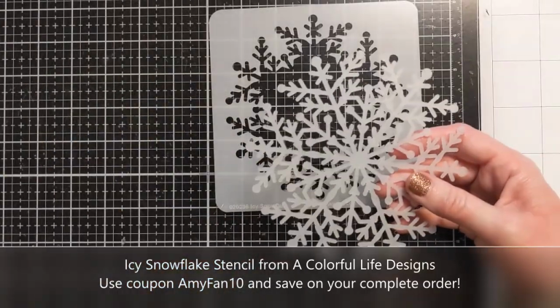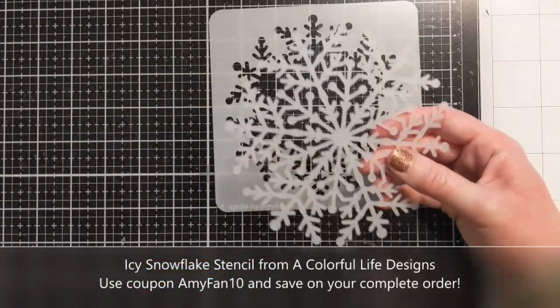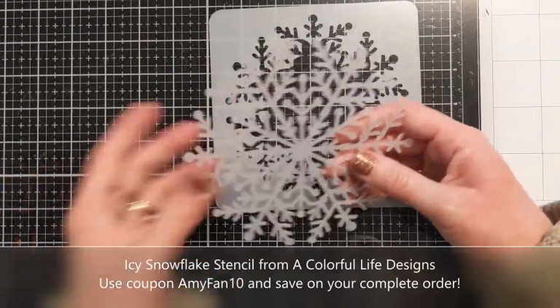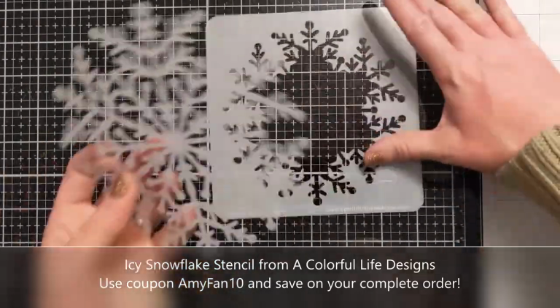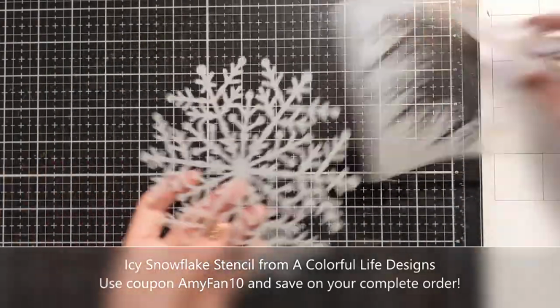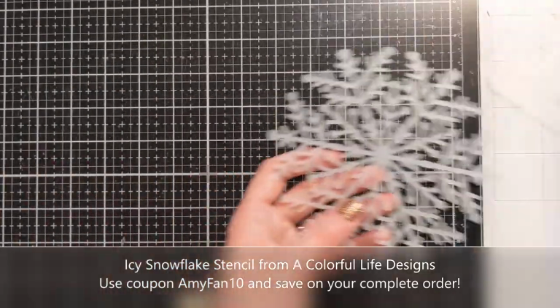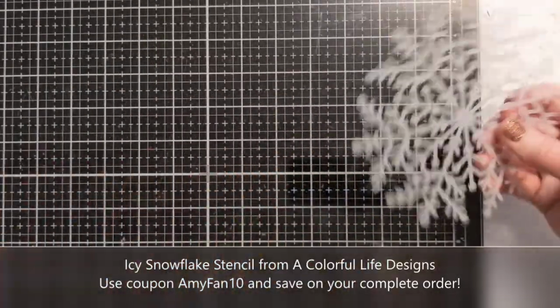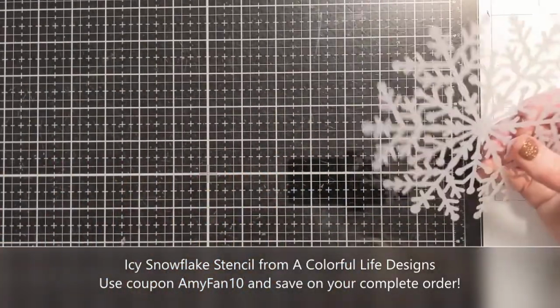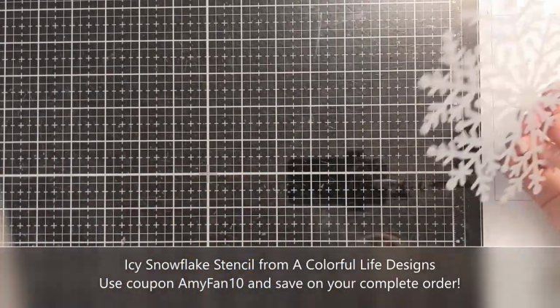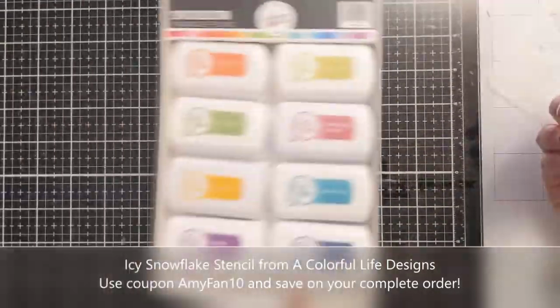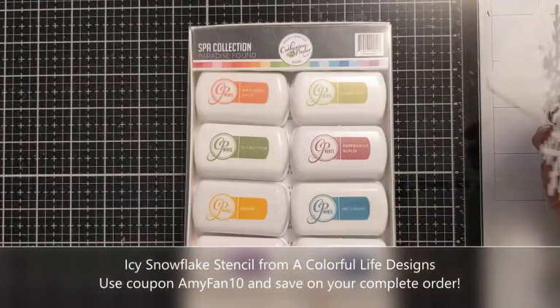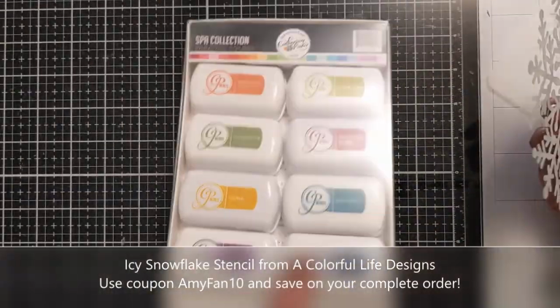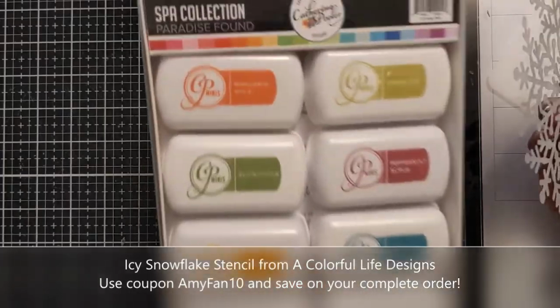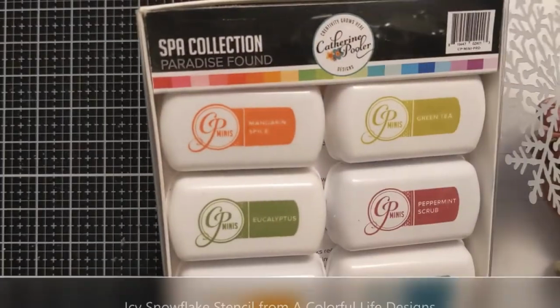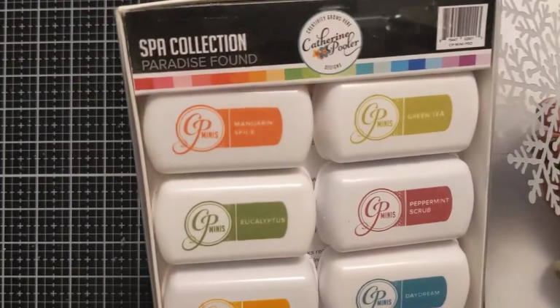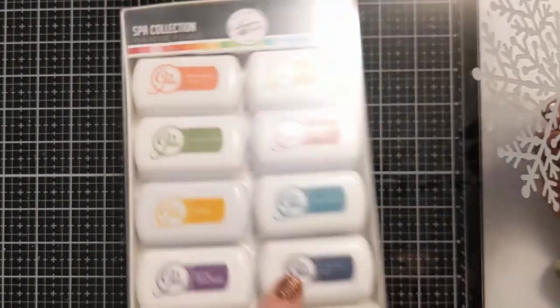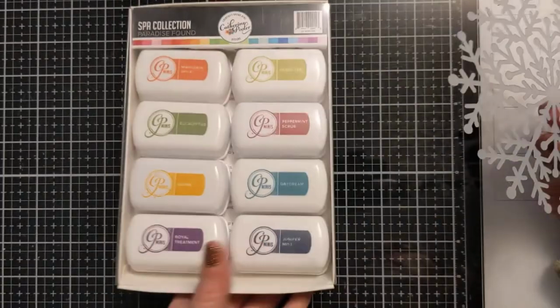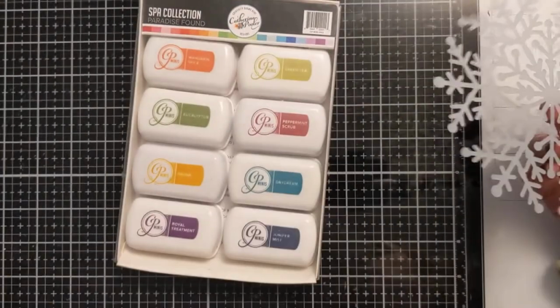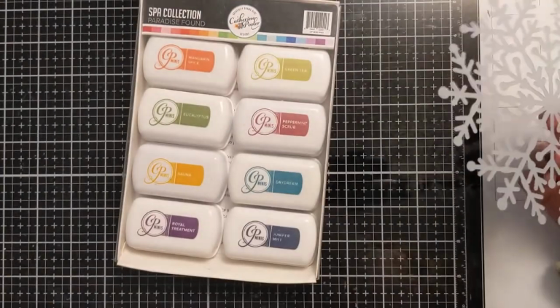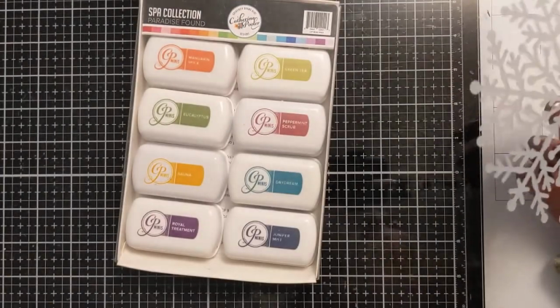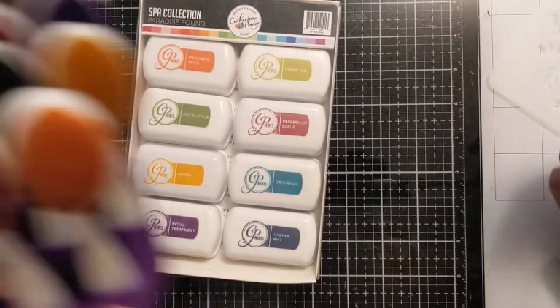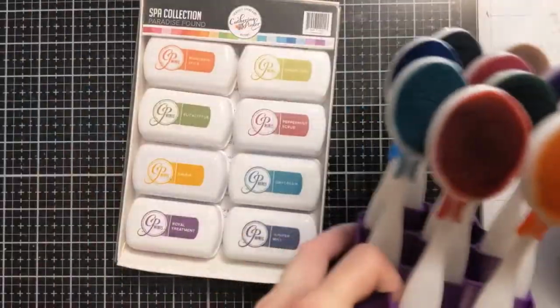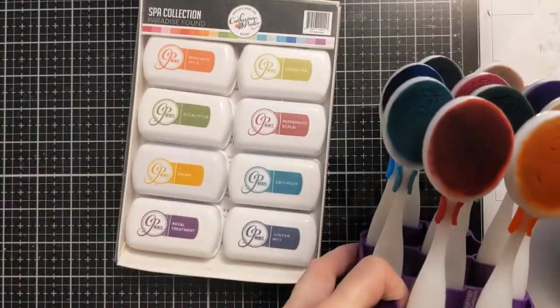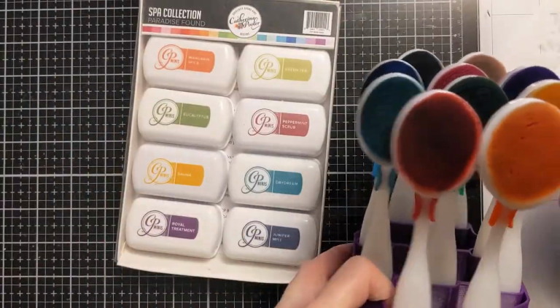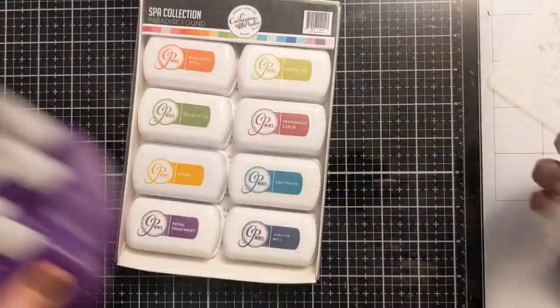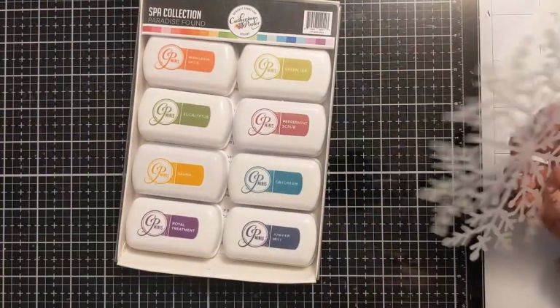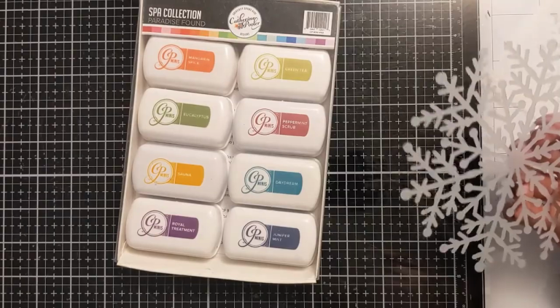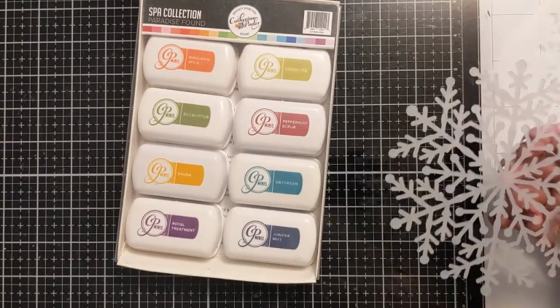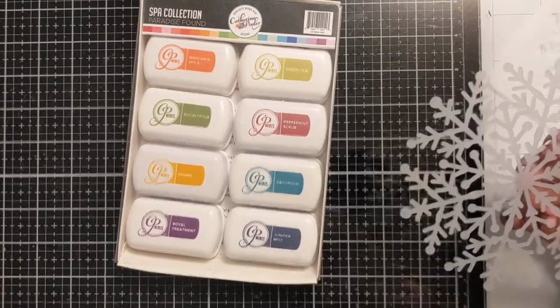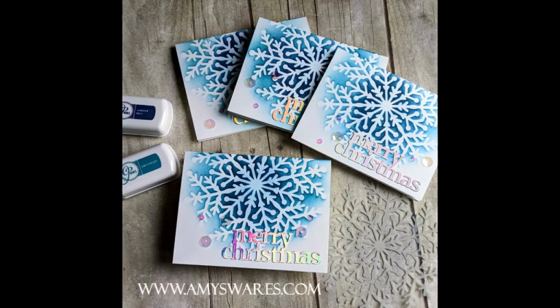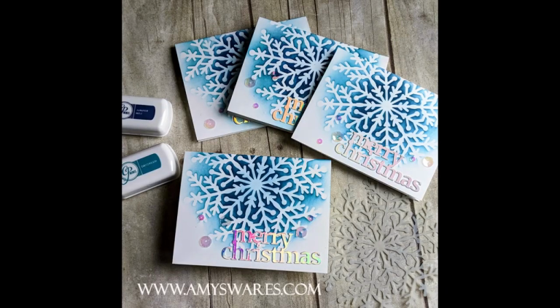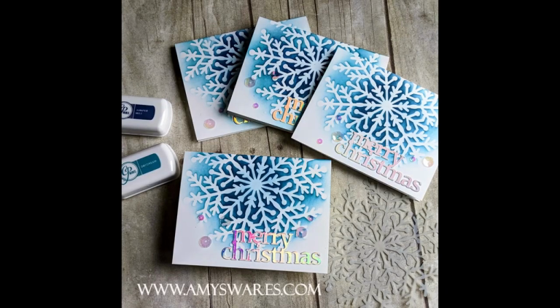I applied some Pixie Spray liberally to the back of the inside portion of the stencil. I'm going to use a couple of colors from the Spa Collection at Catherine Pooler and my blending brushes.